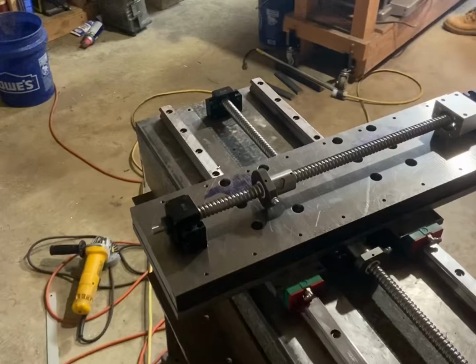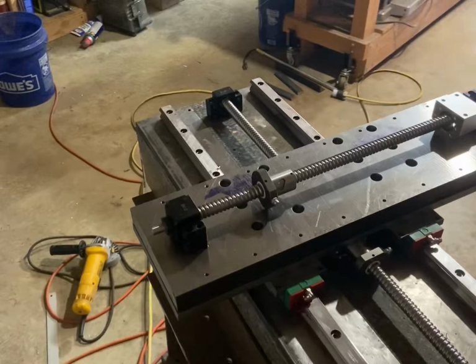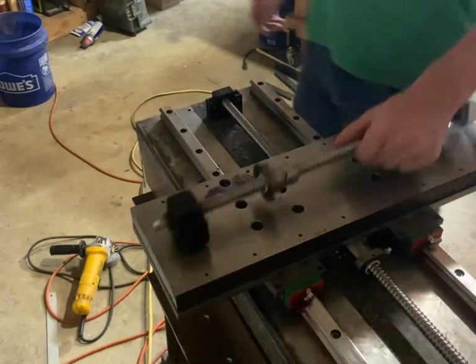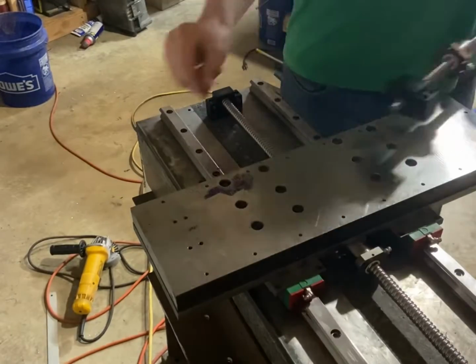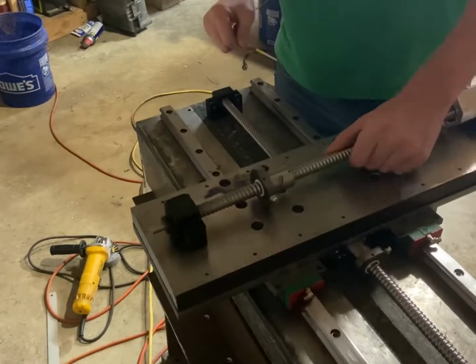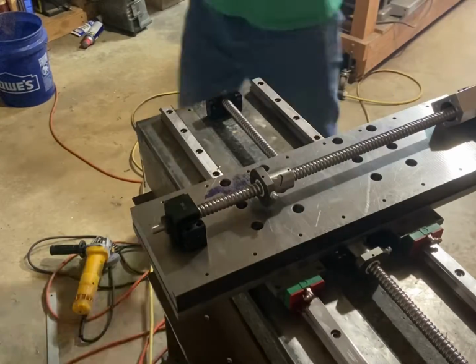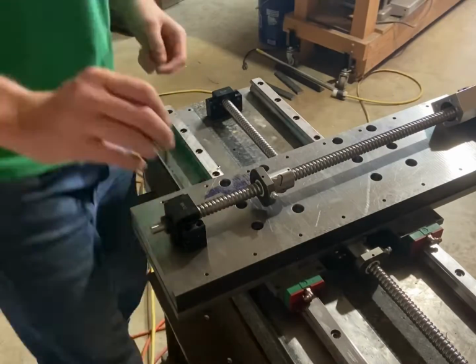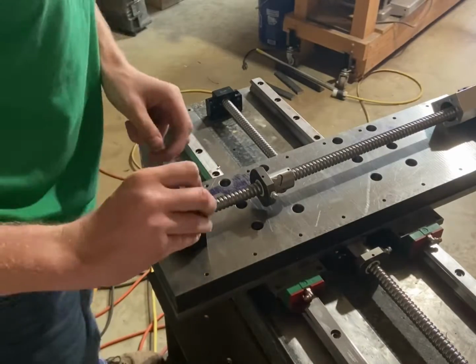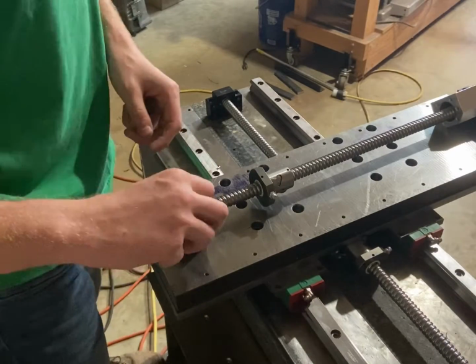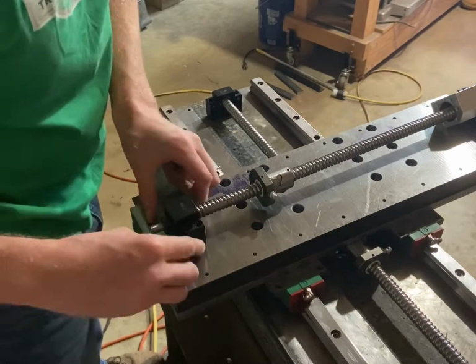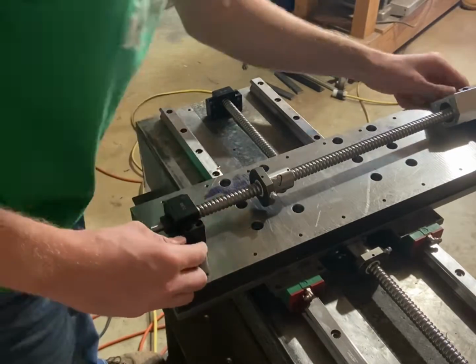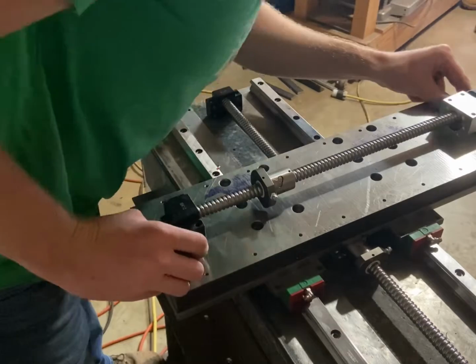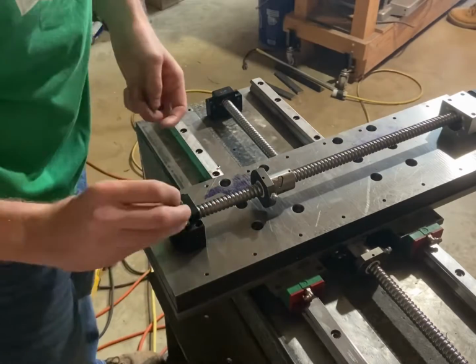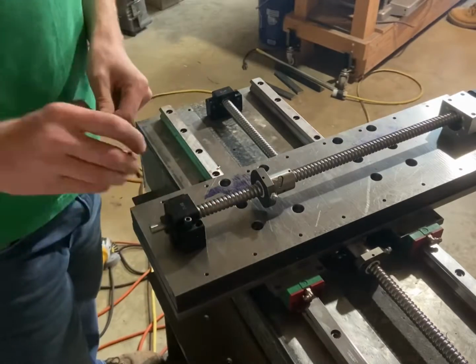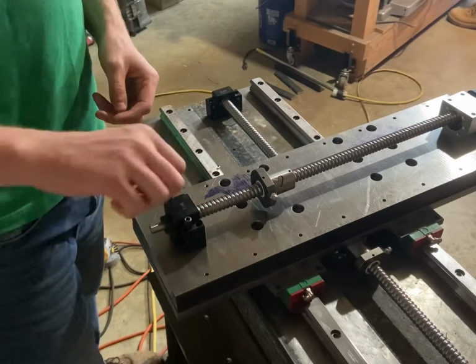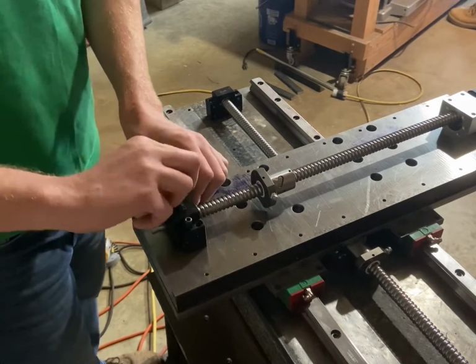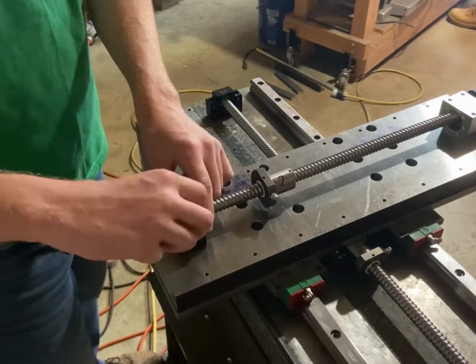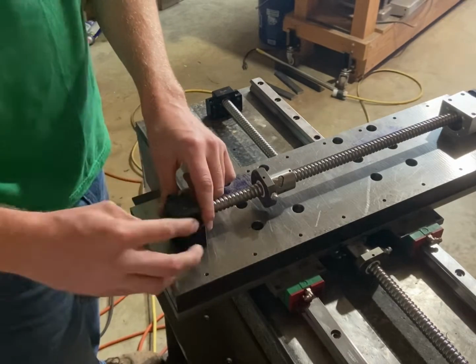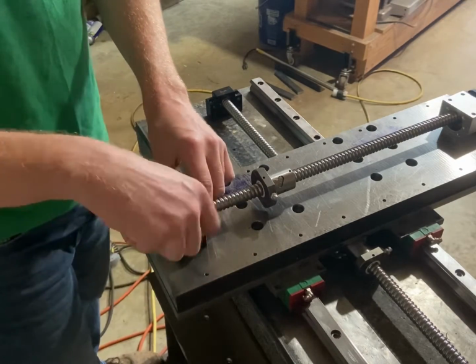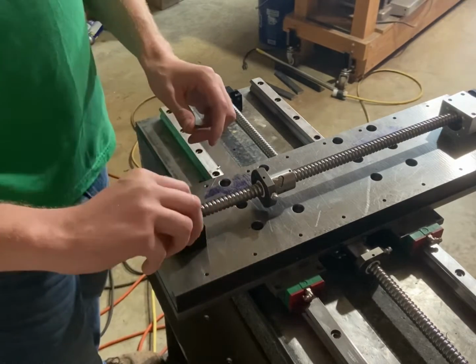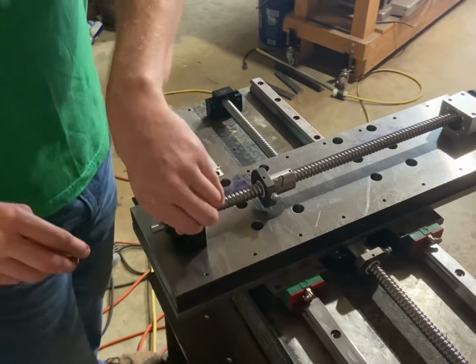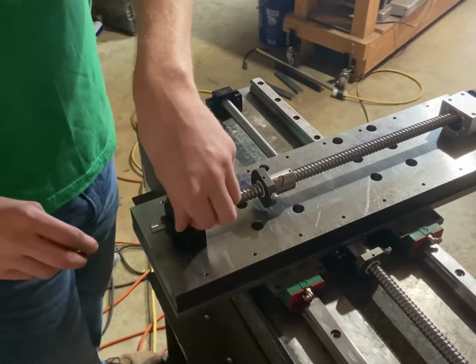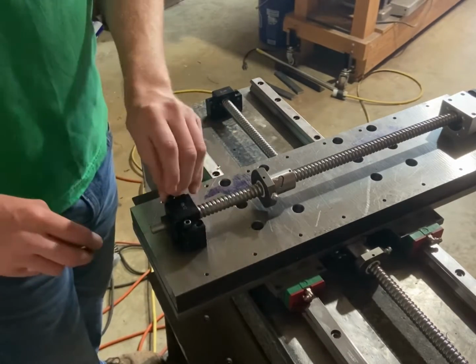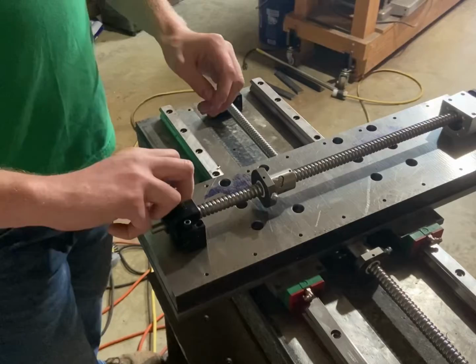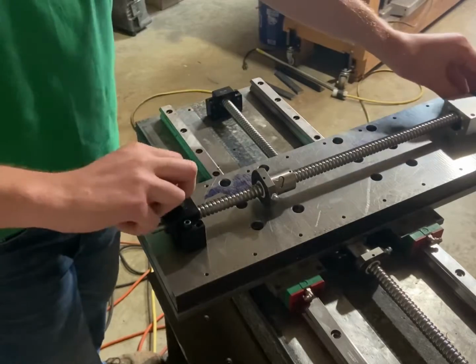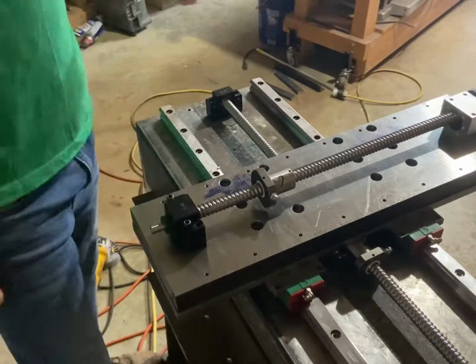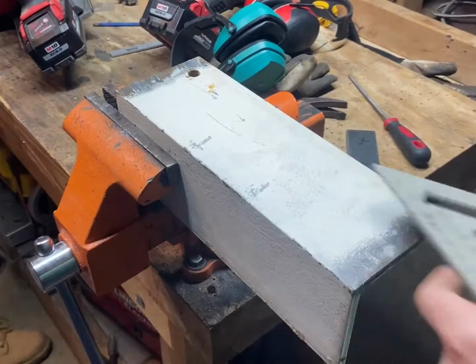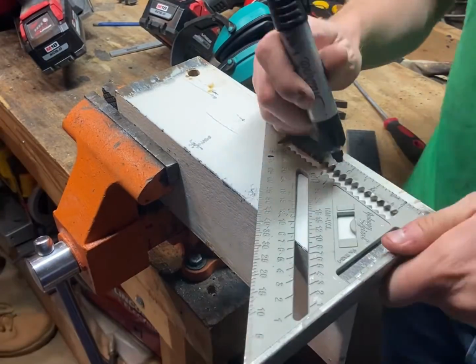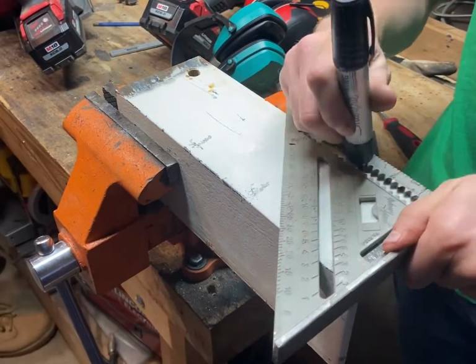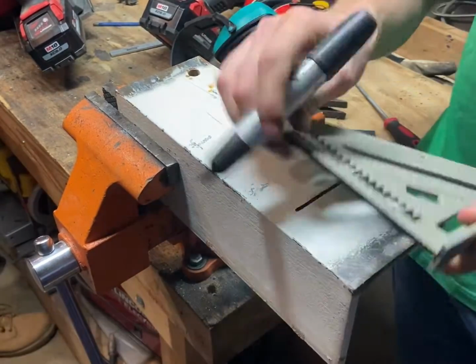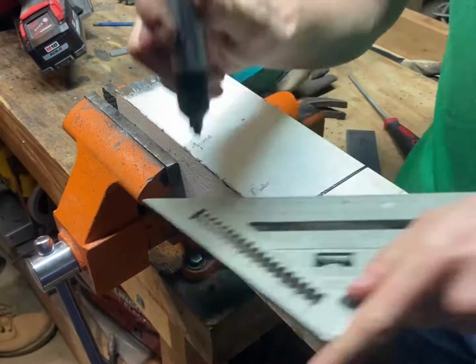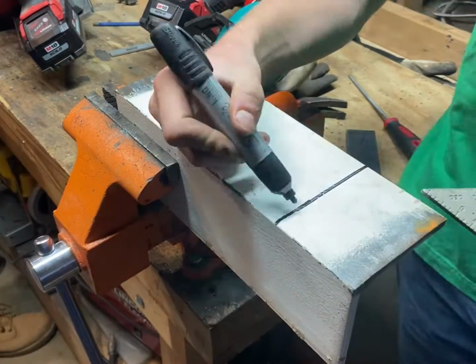While I have the cross slide right here, I may as well go and mount the second stepper. I'm going to put this ball screw on and bolt it down, and now I need to start cutting out the bracket for the second stepper.